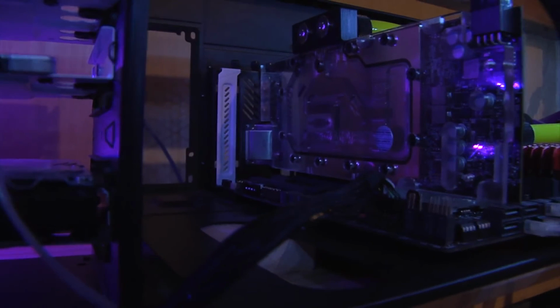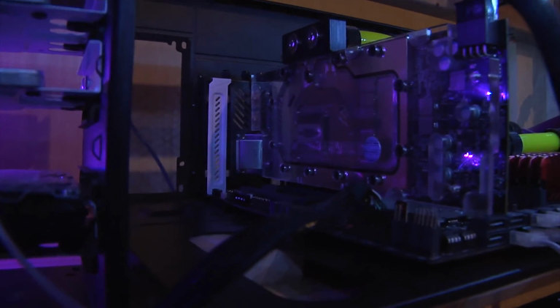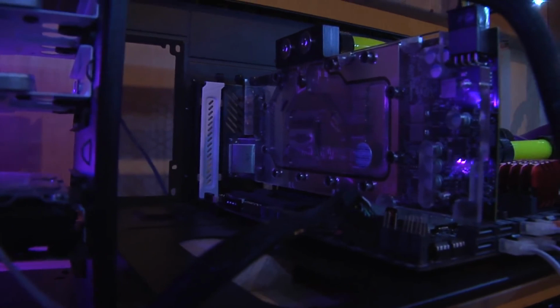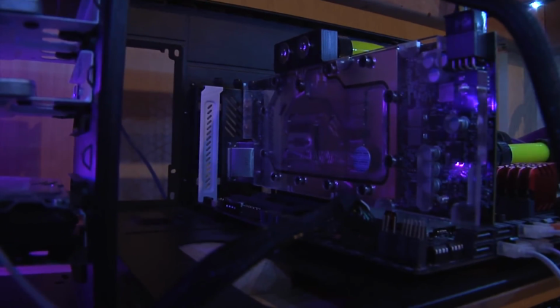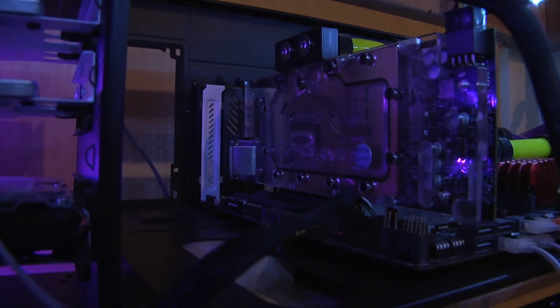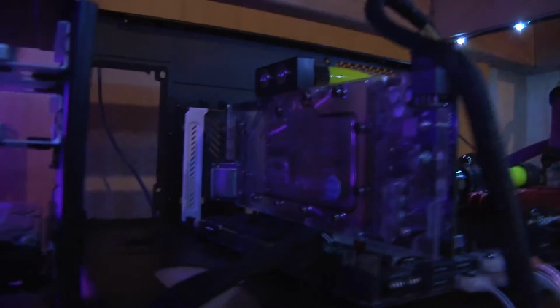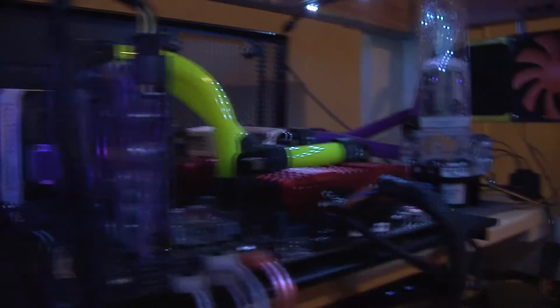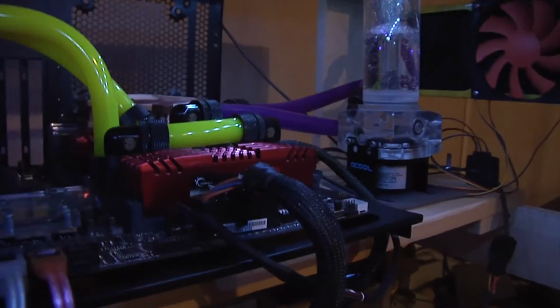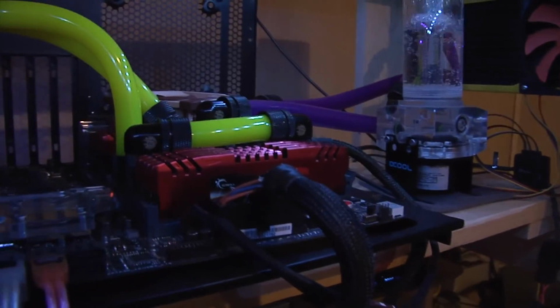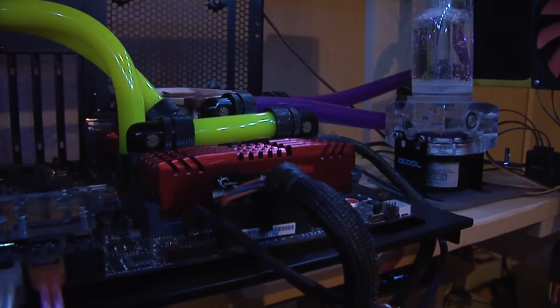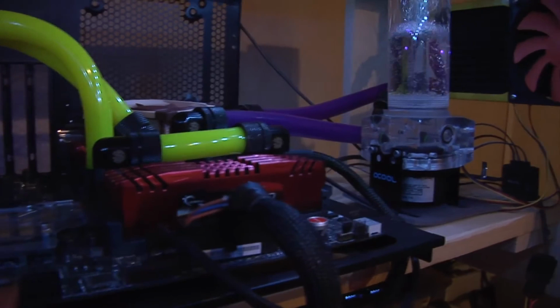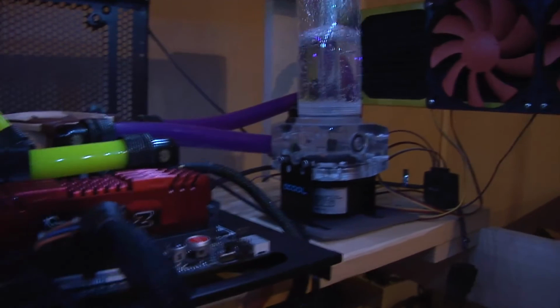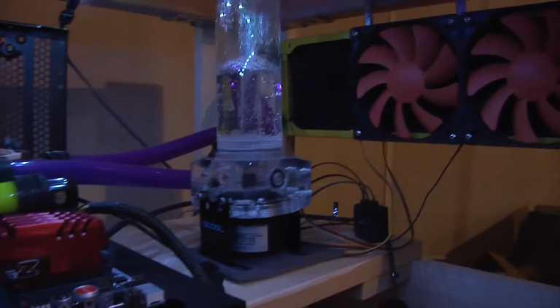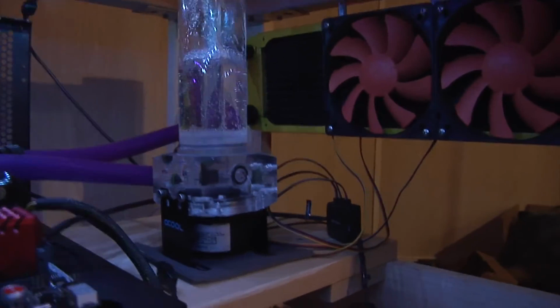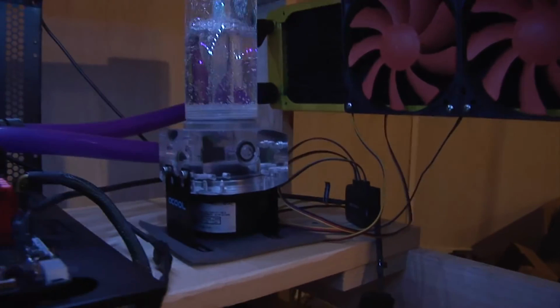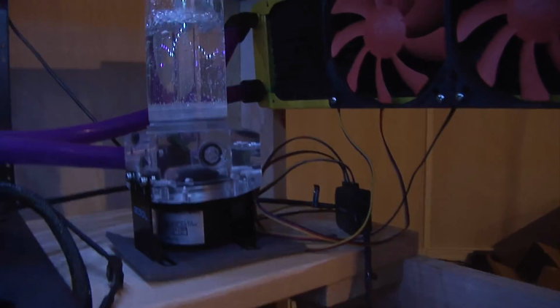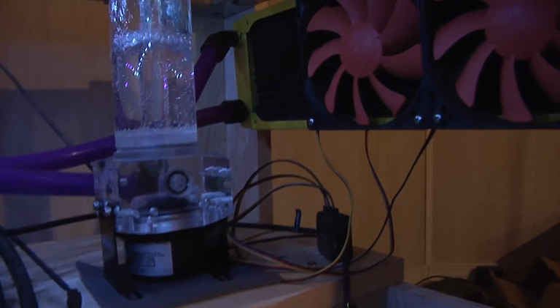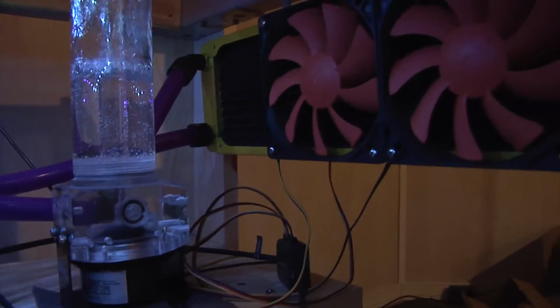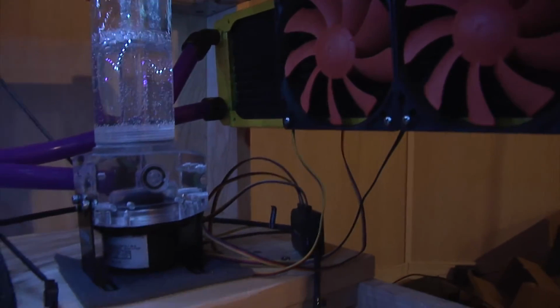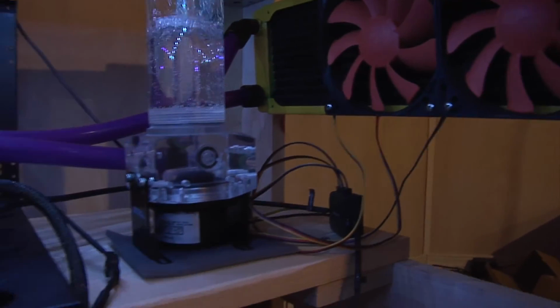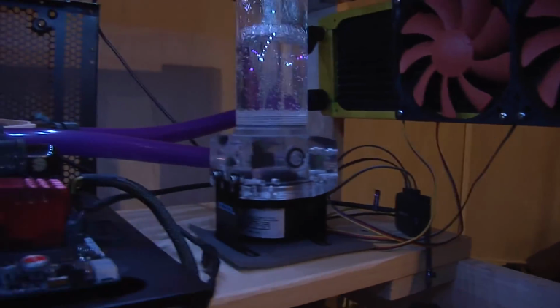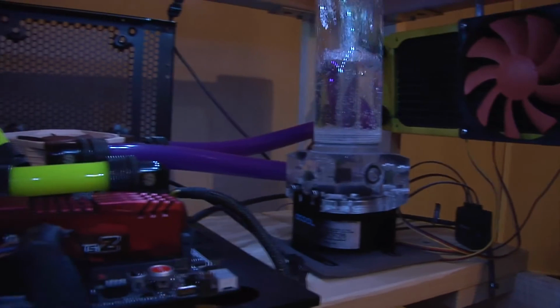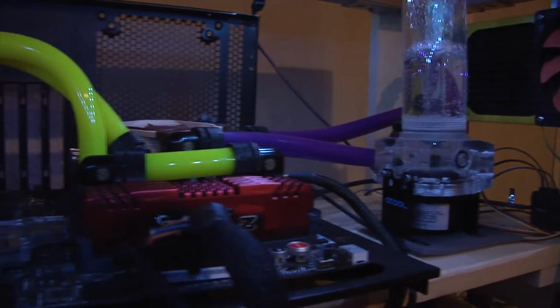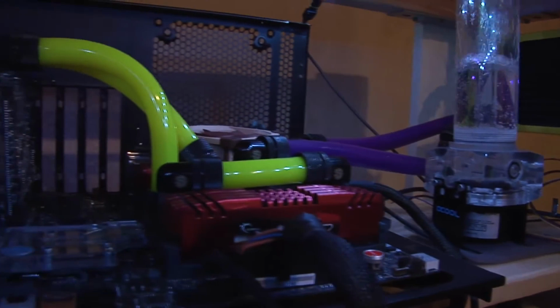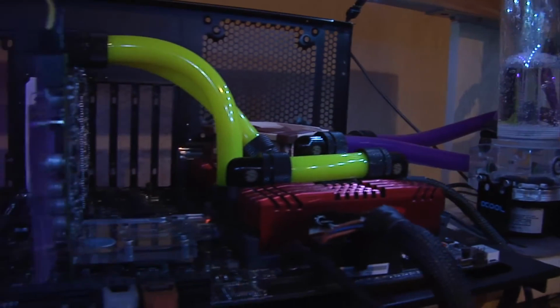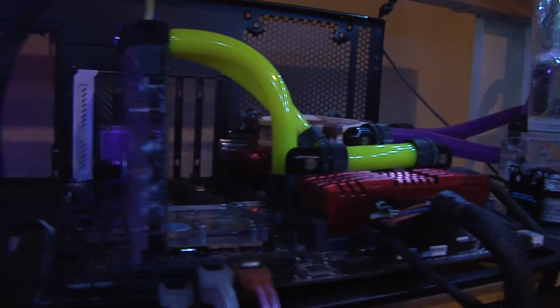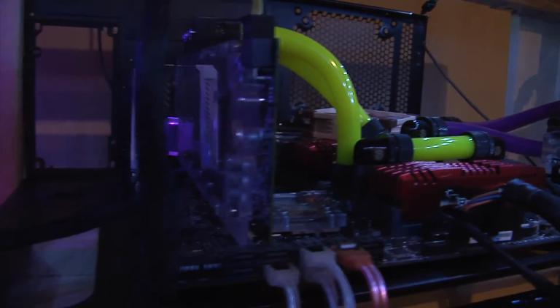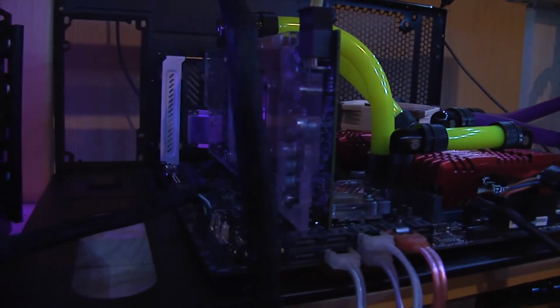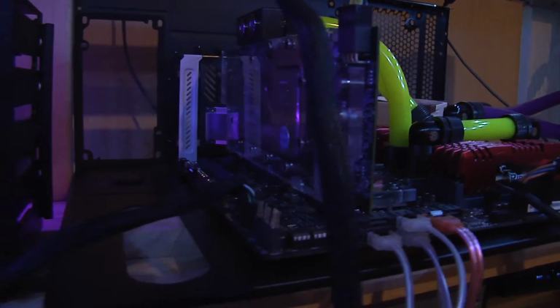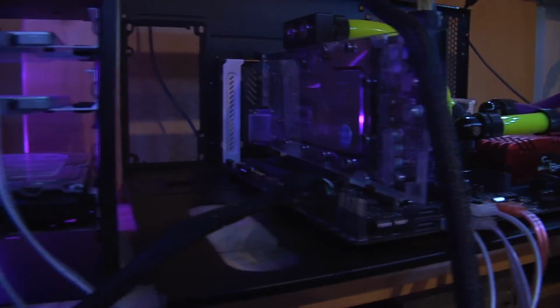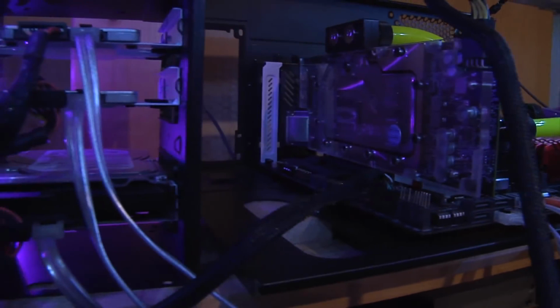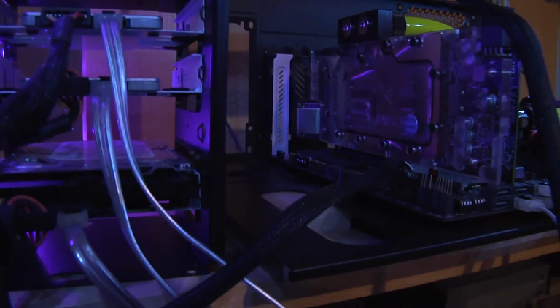Here's the video card installed and you can see this is my computer currently — I'm actually working on it right now. Thanks for watching this video. If you liked it, please give it a thumbs up. Make sure you subscribe to the OverclockersClub.com YouTube channel and as always, thank you for watching.